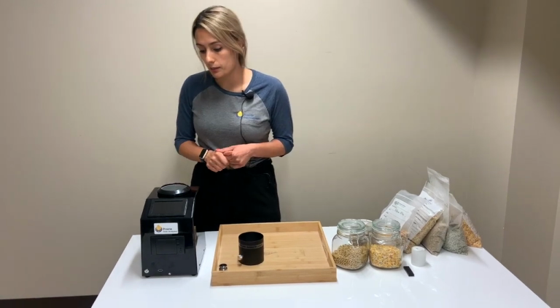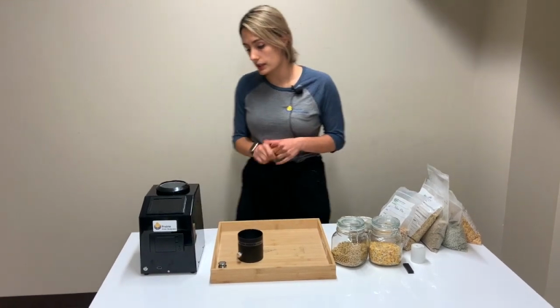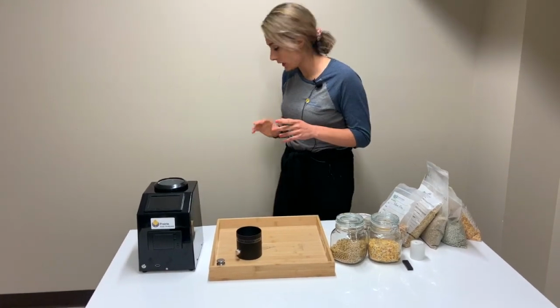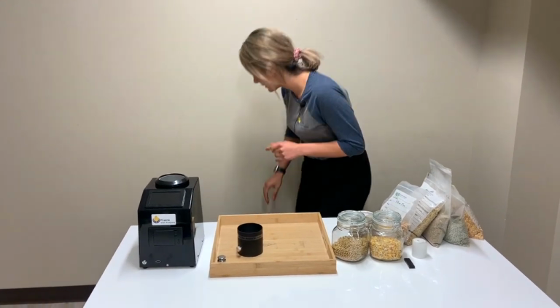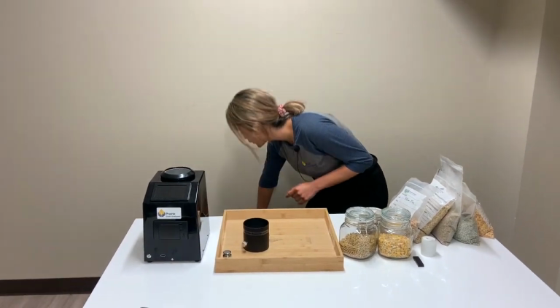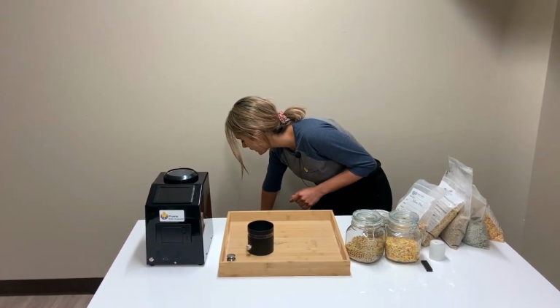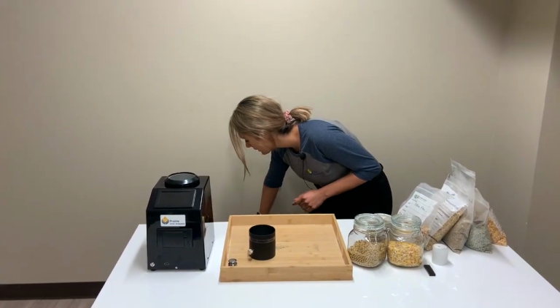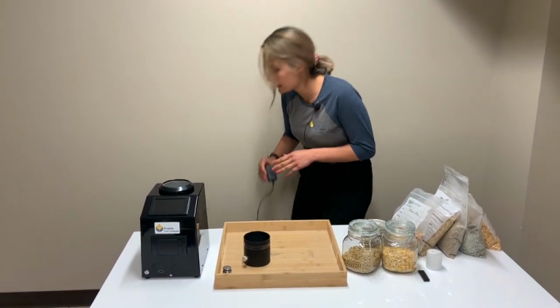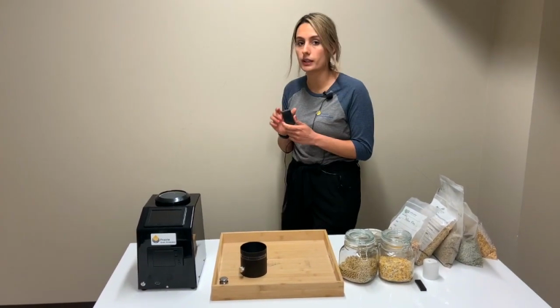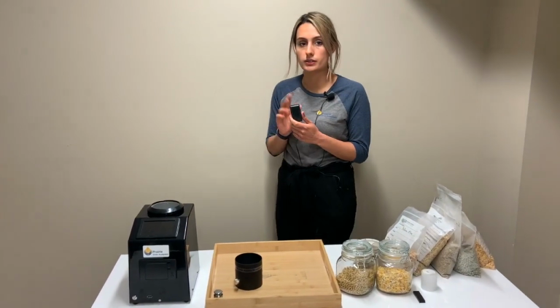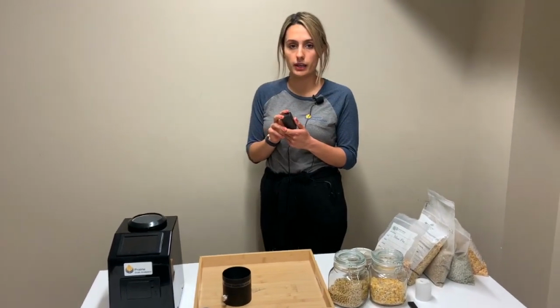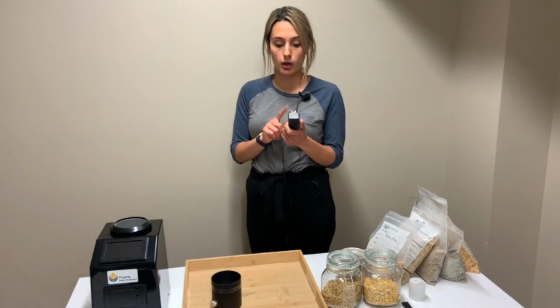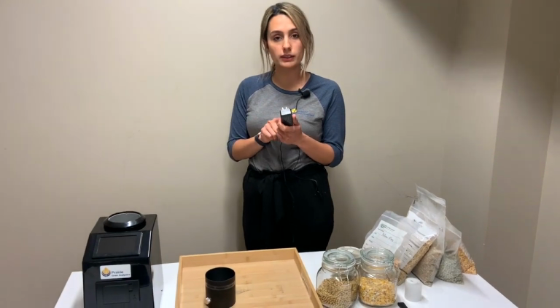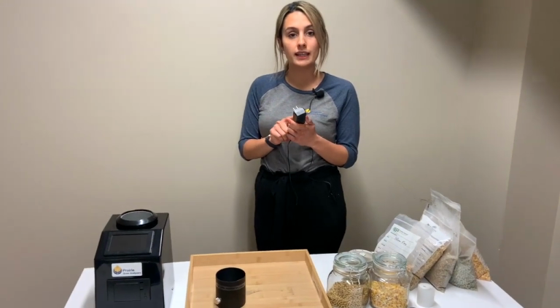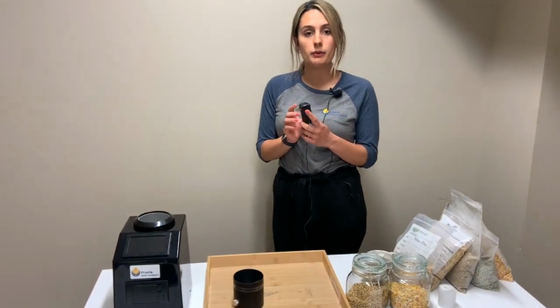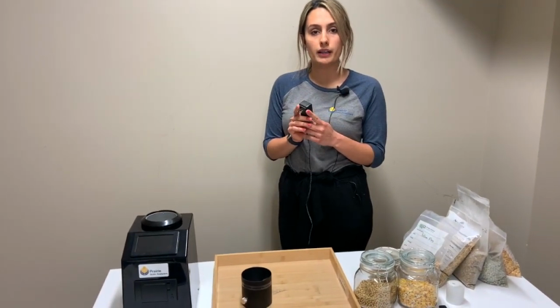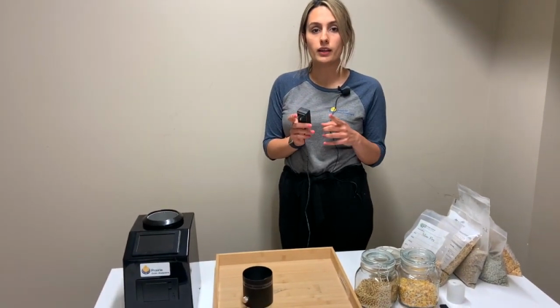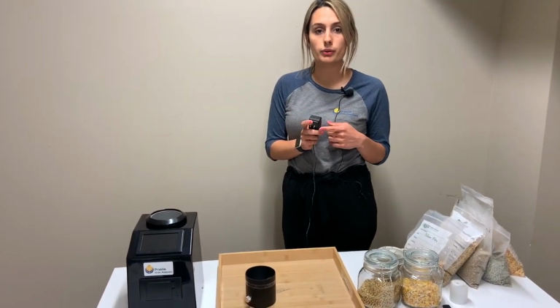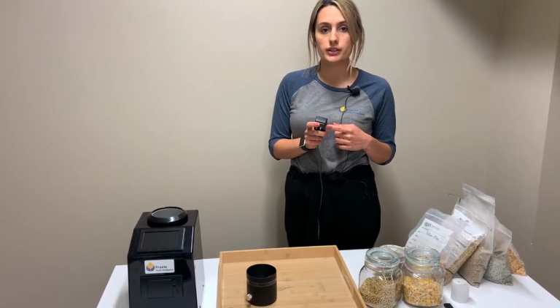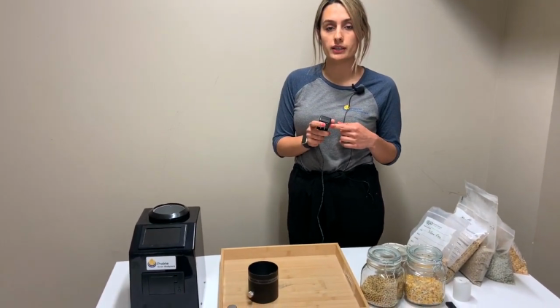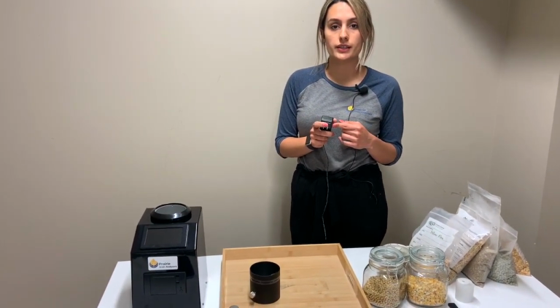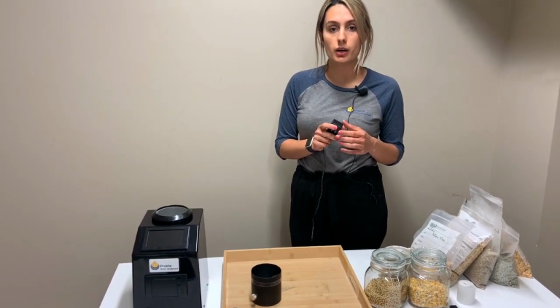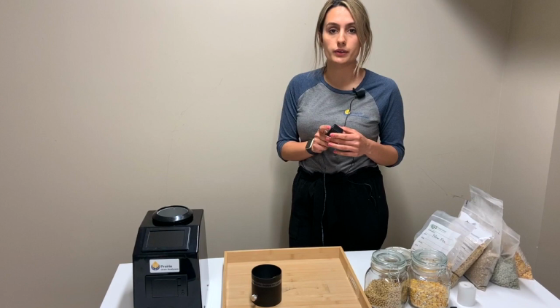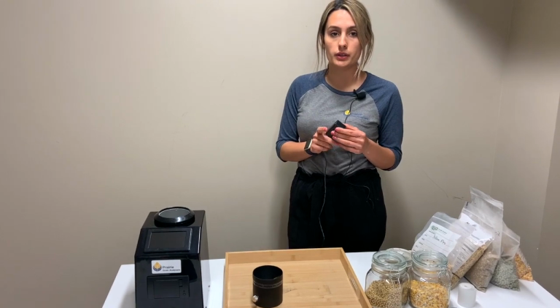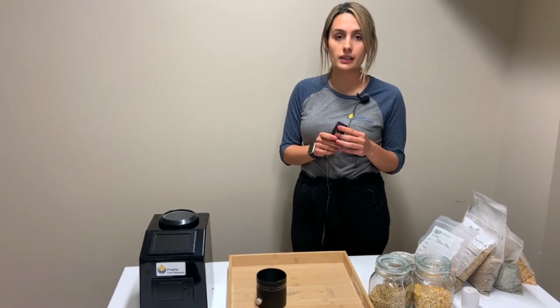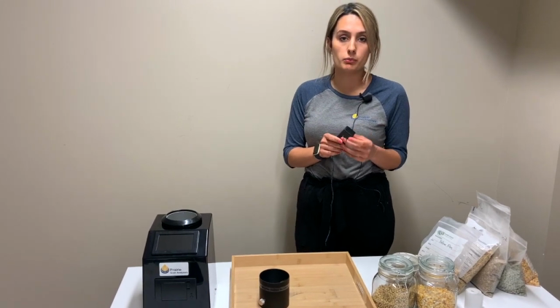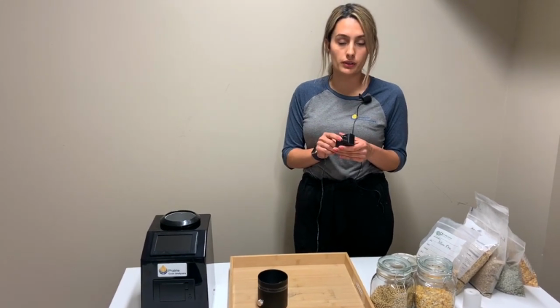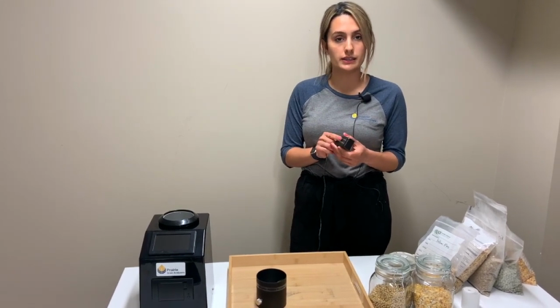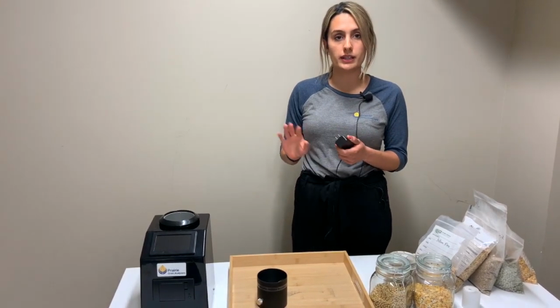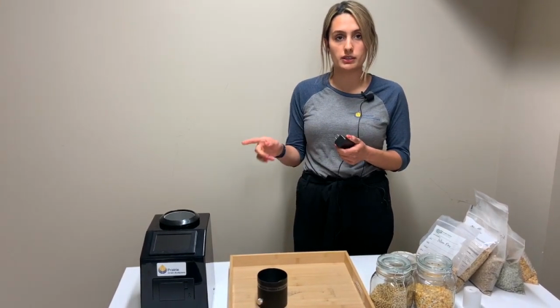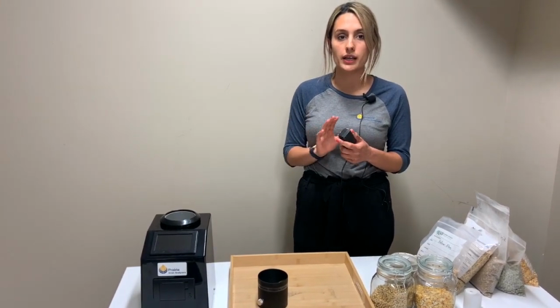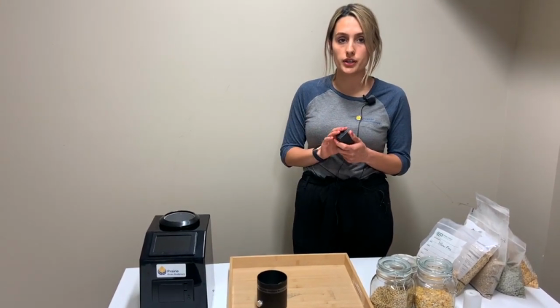The tester comes with a charger like this and it will plug into a wall outlet. We recommend that you avoid charging the tester in a combine, a truck, or any other motor vehicle because it could damage the tester and the charger.